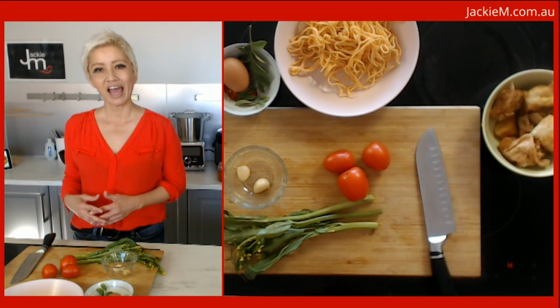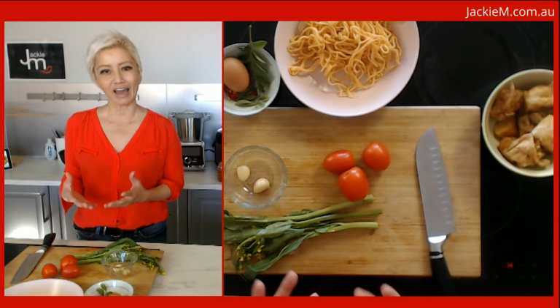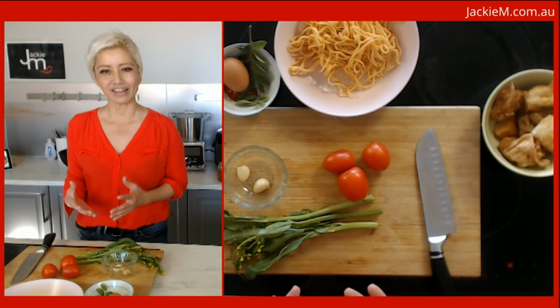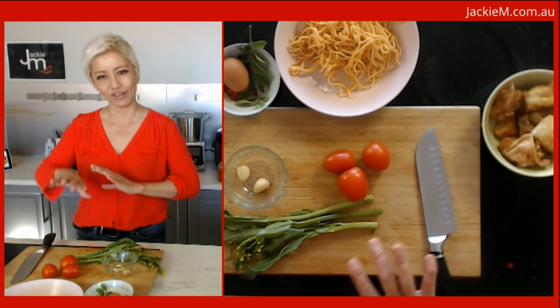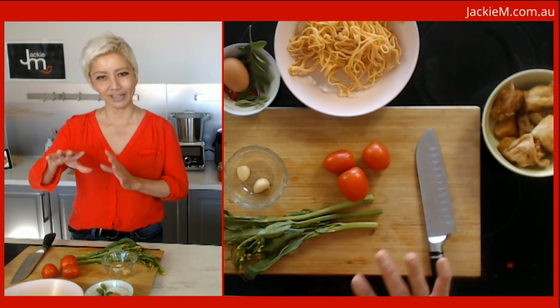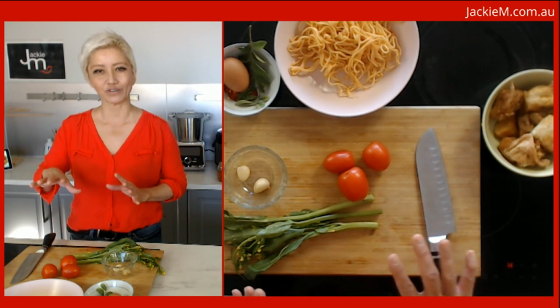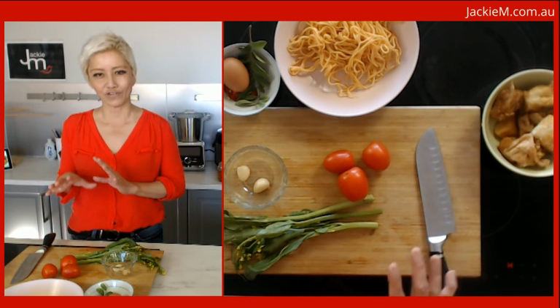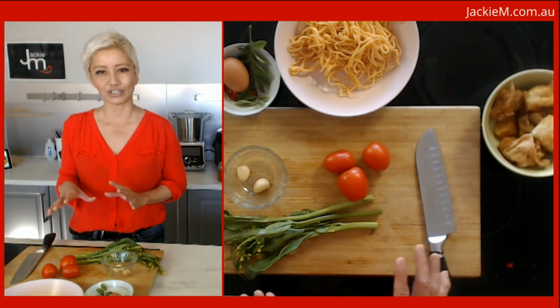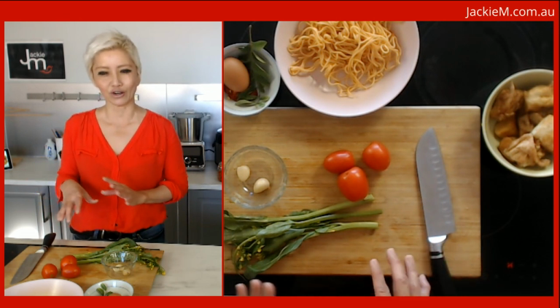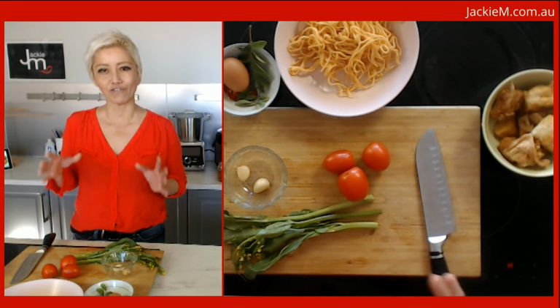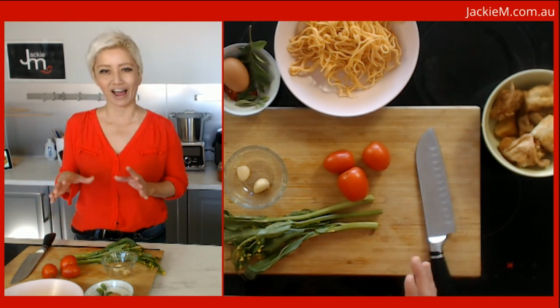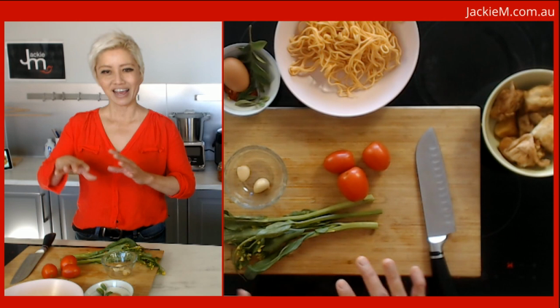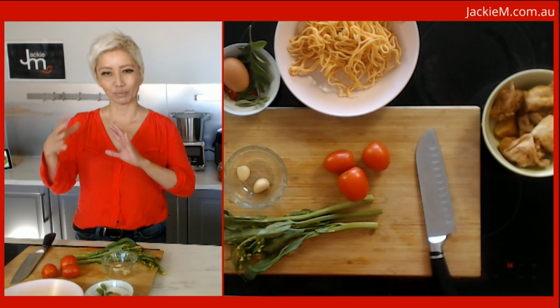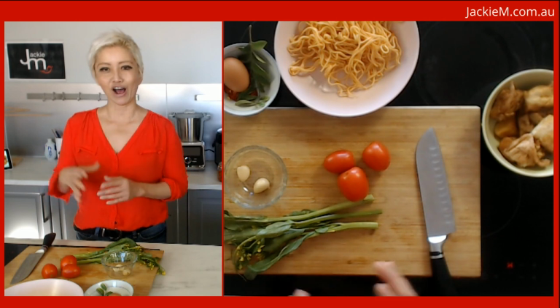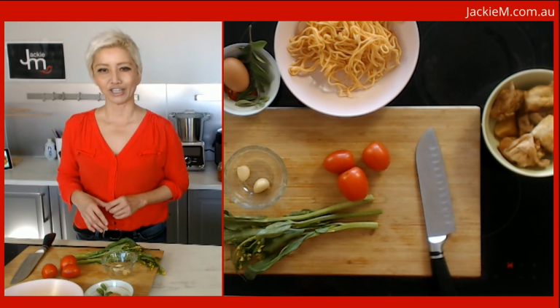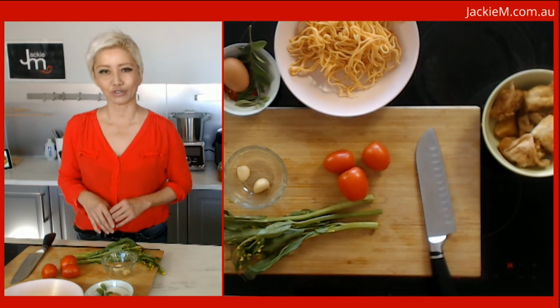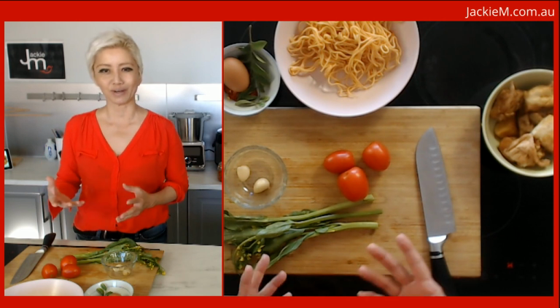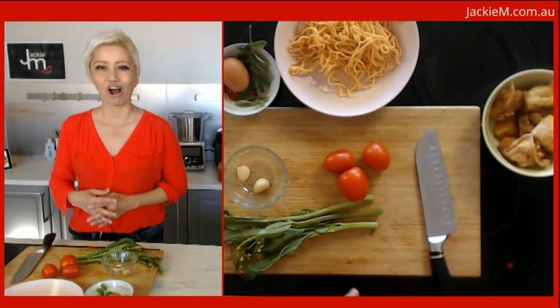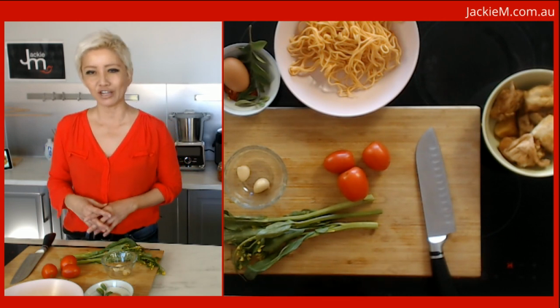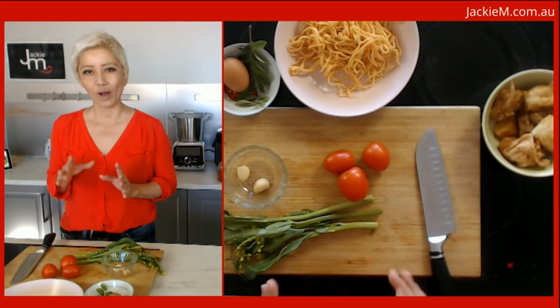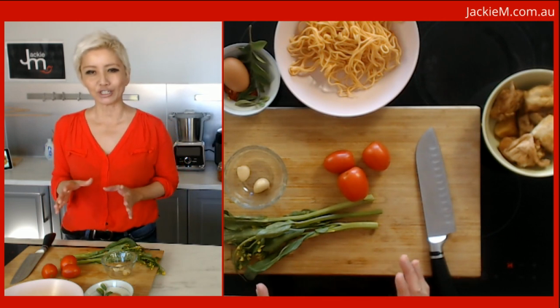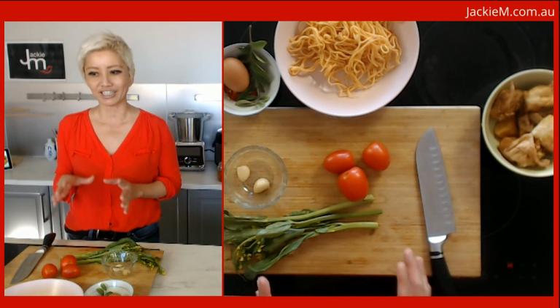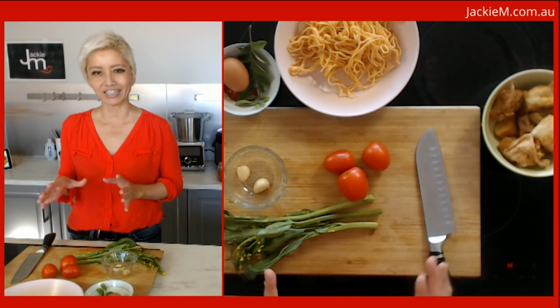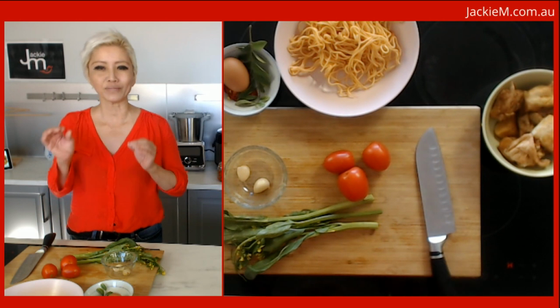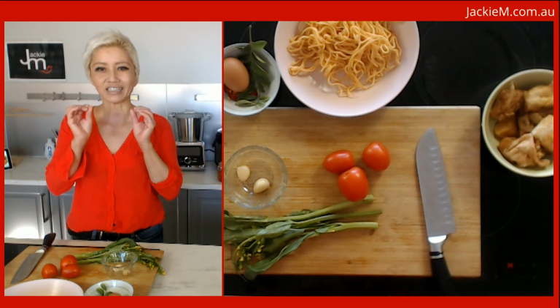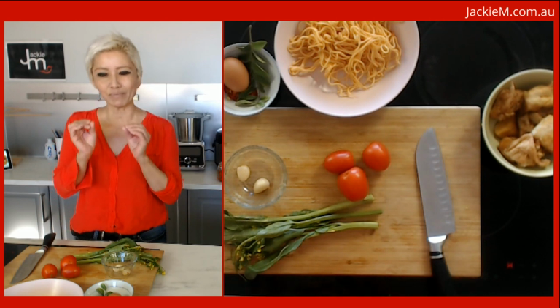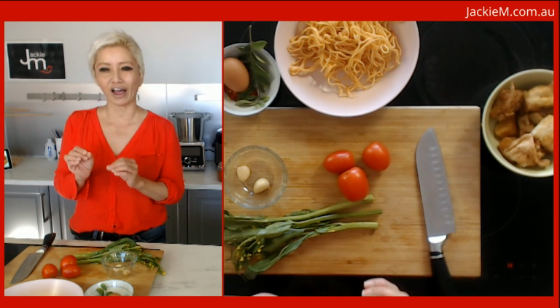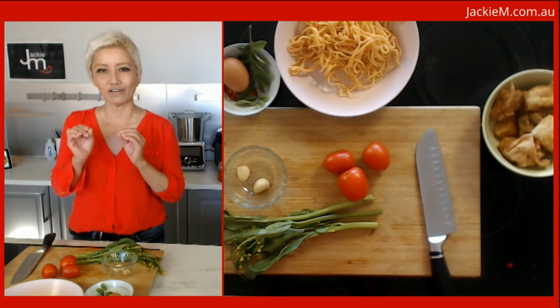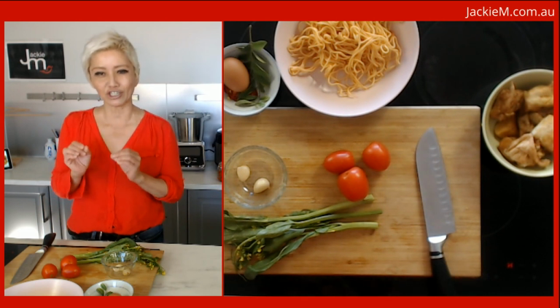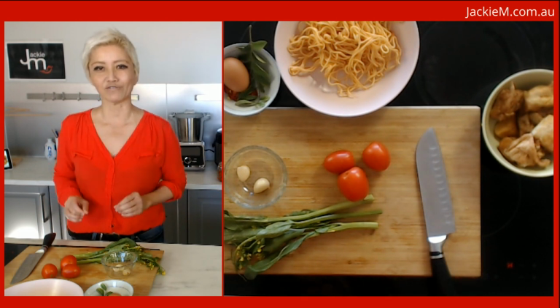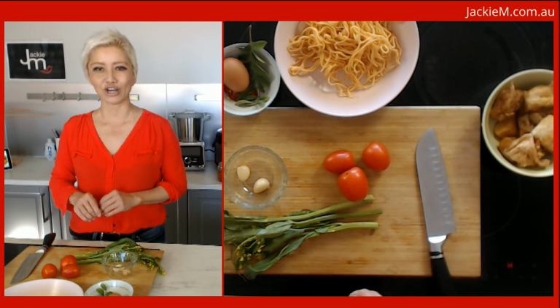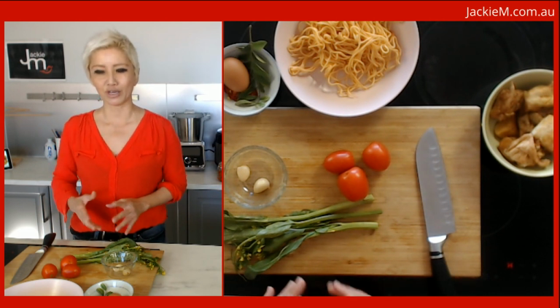There are still a number of different versions of Mee Goreng that float around in the space of Malaysian street food and hawker food. What I'm going to do today is a simplified vegetarian version of Mee Goreng.